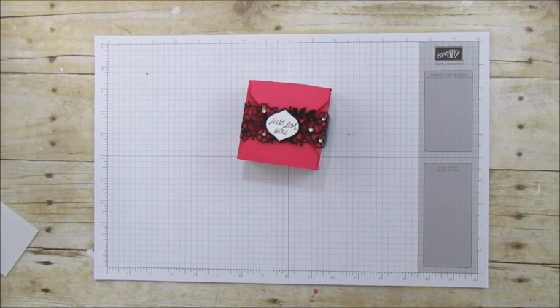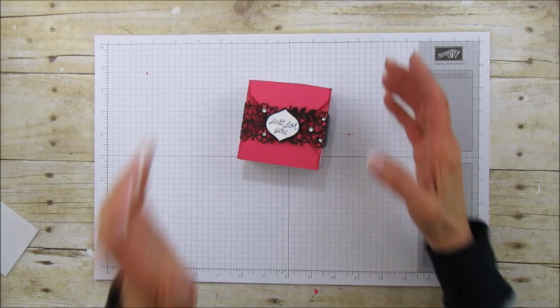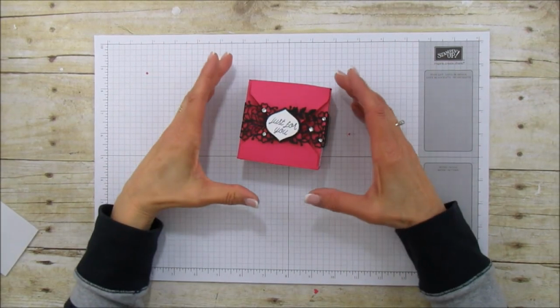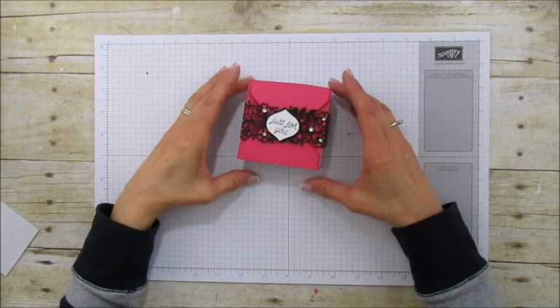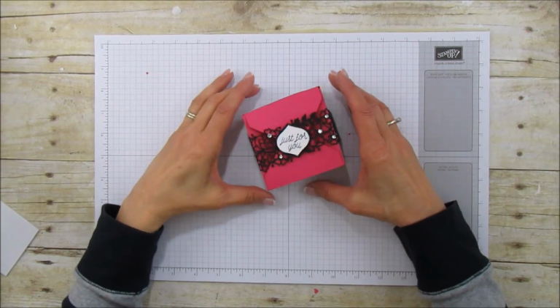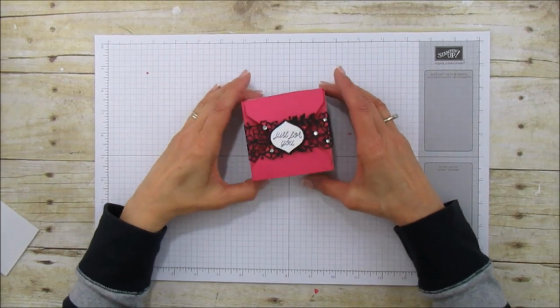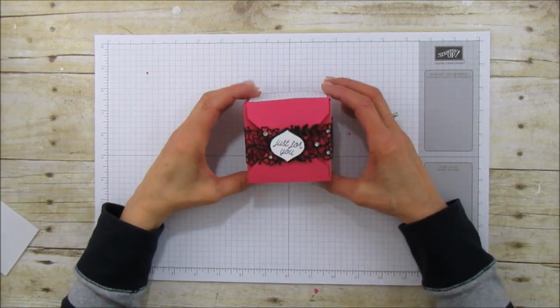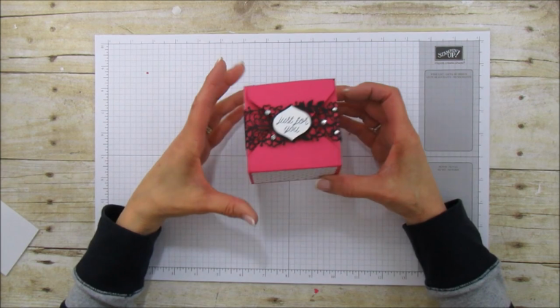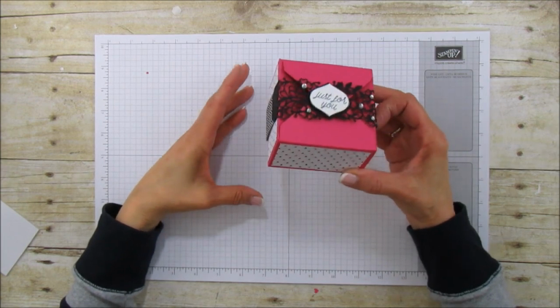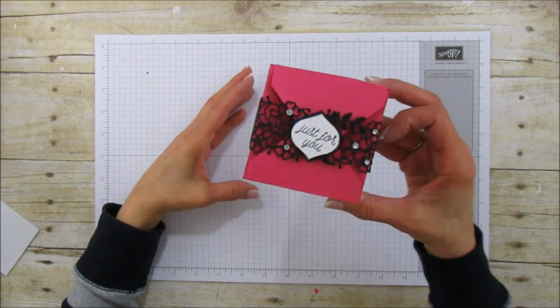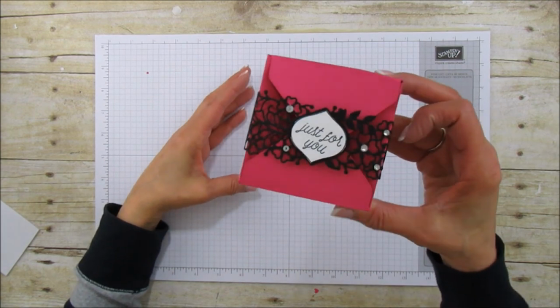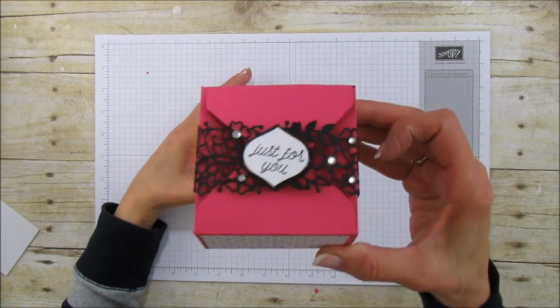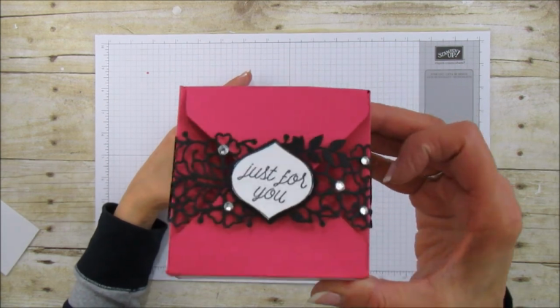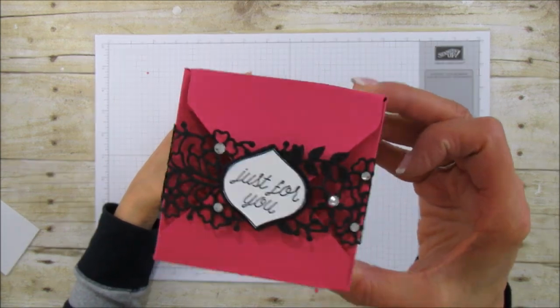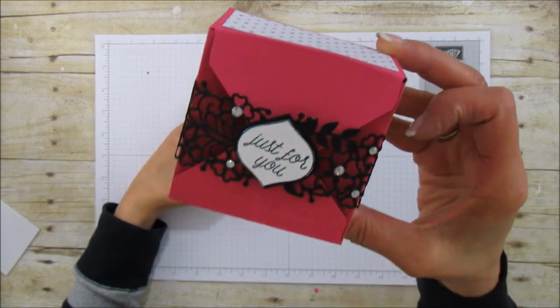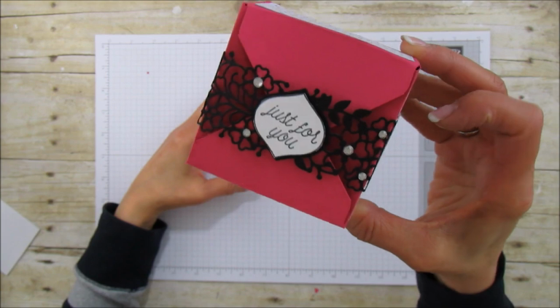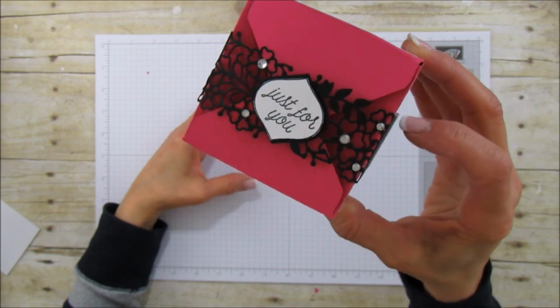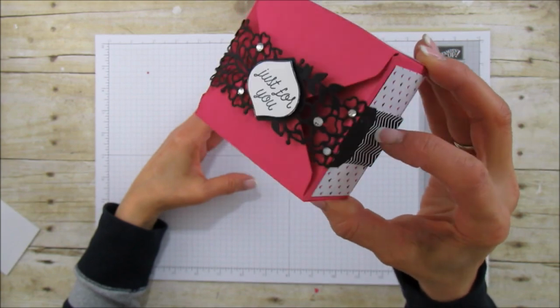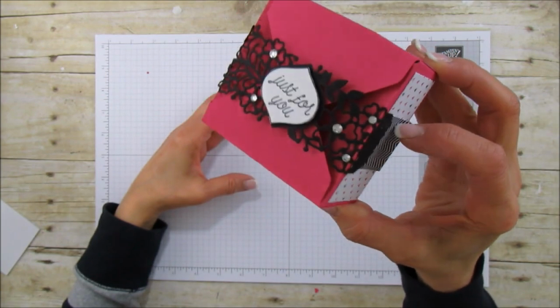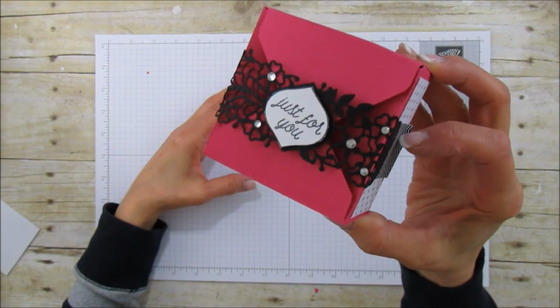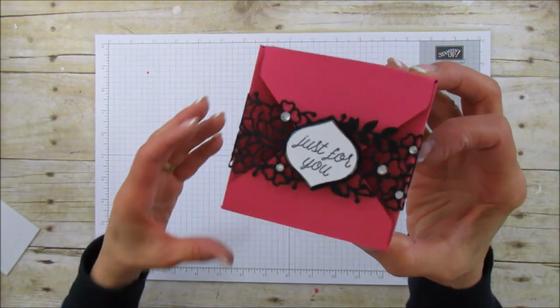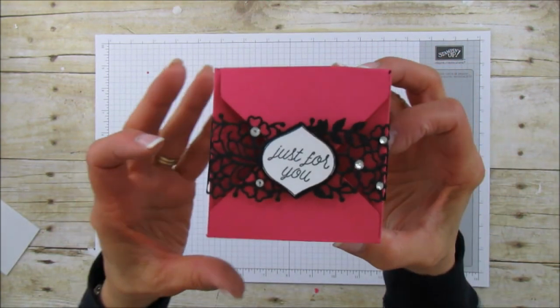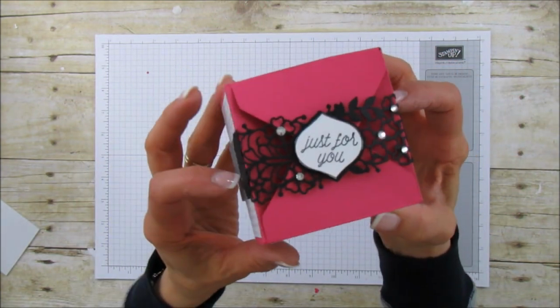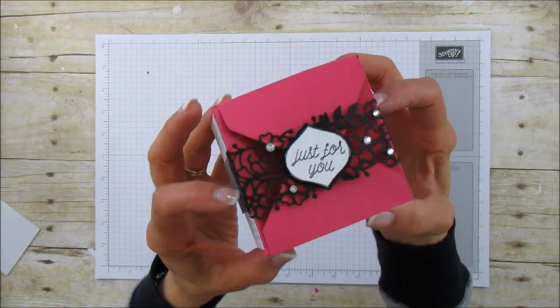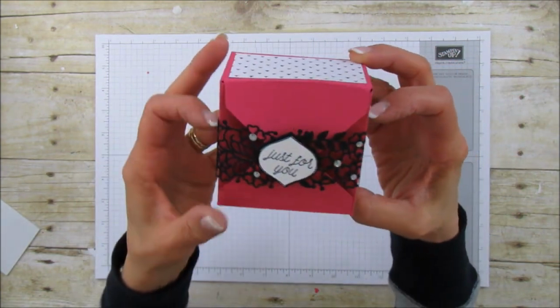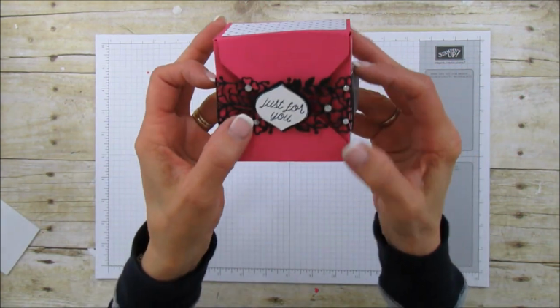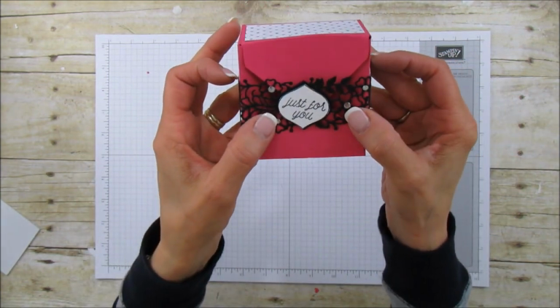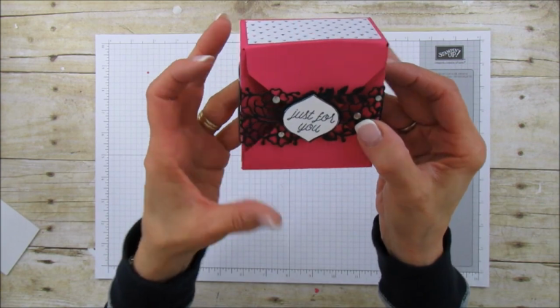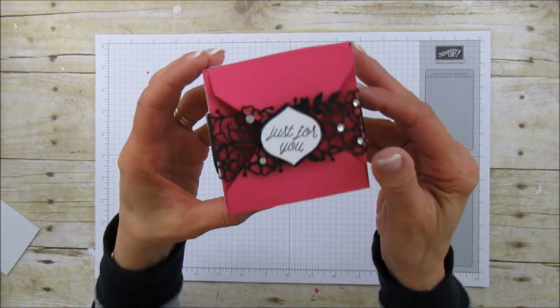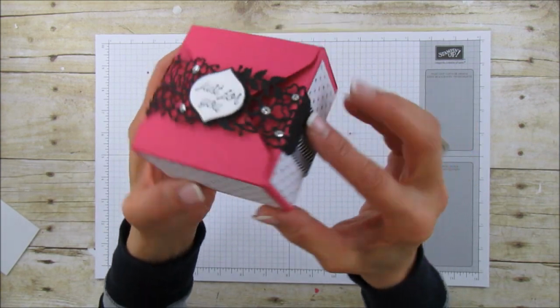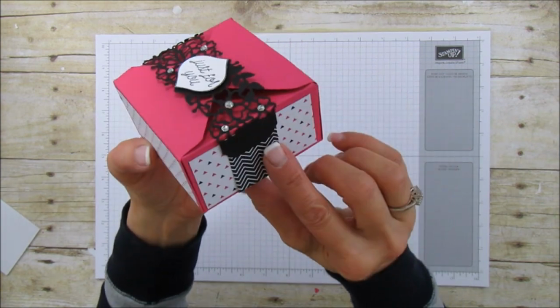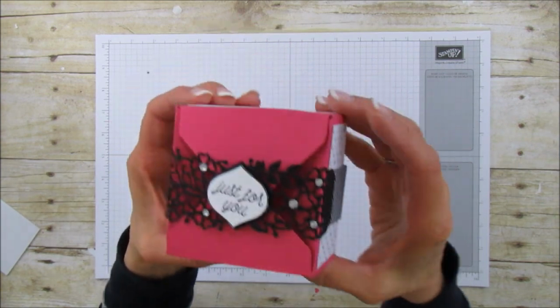Hello everyone, this is Angie at Stampin' with Amore, and today I'm sharing this super cute little belly band box — I don't know why I said banner, but it's a belly band box.